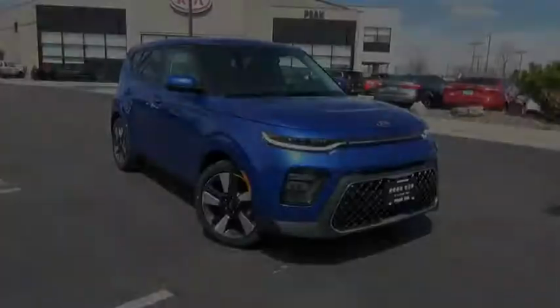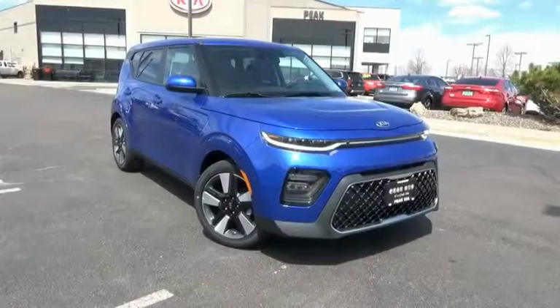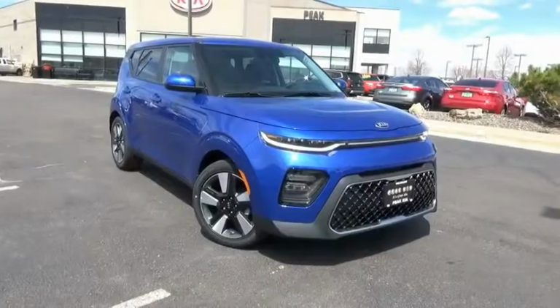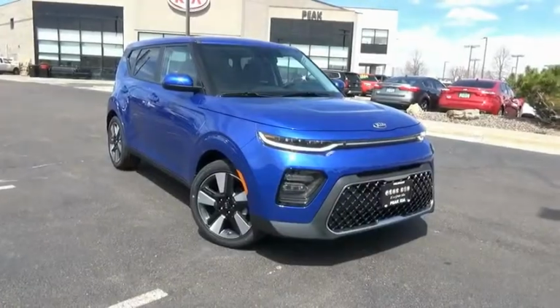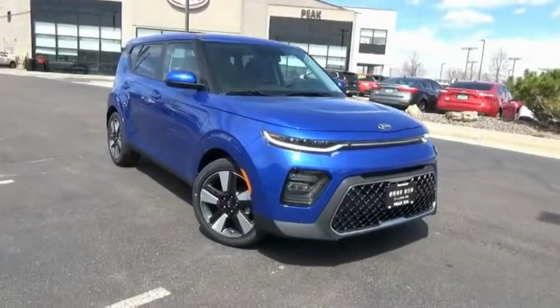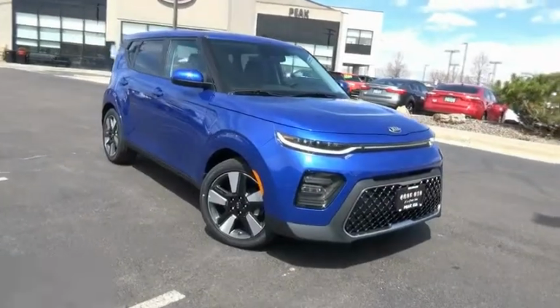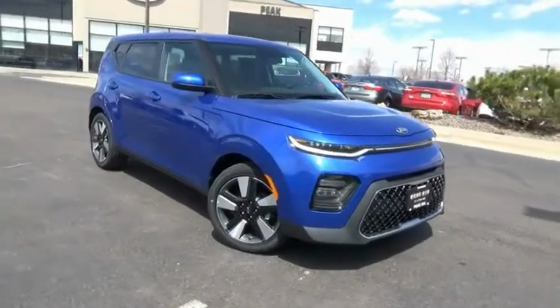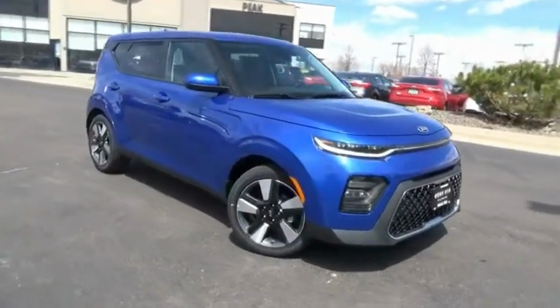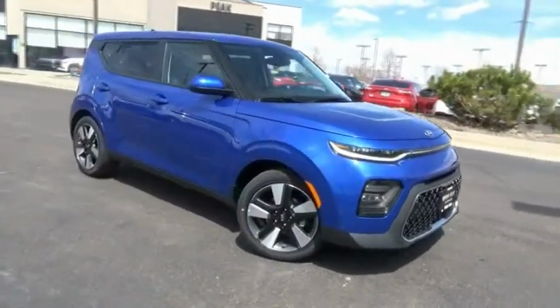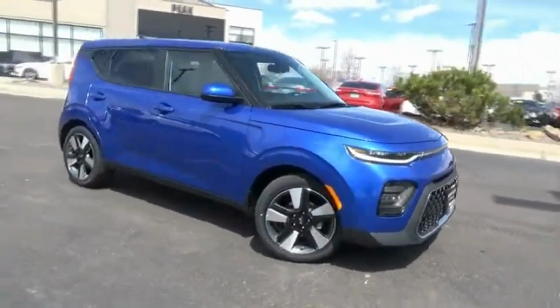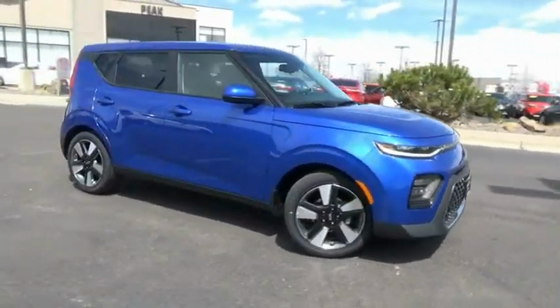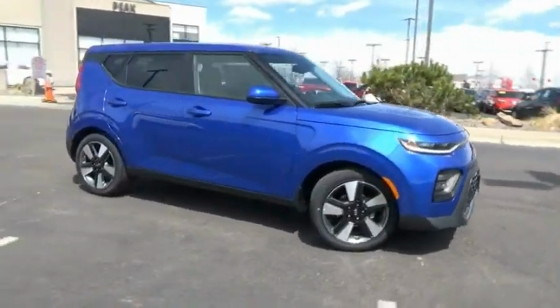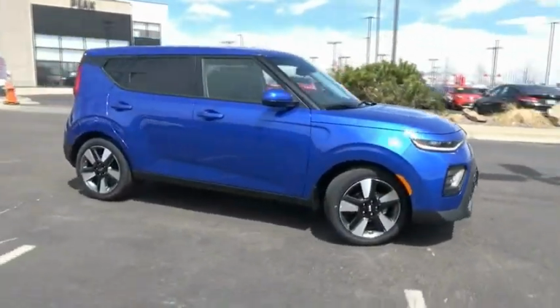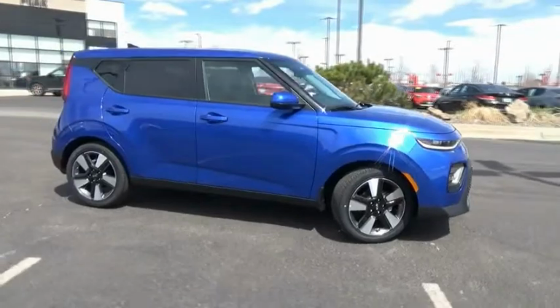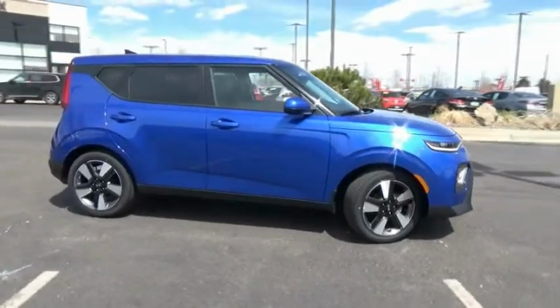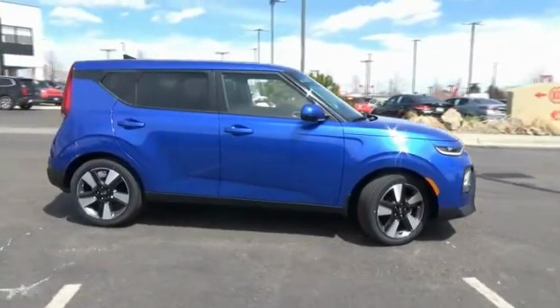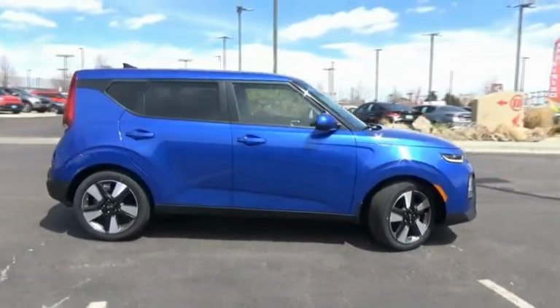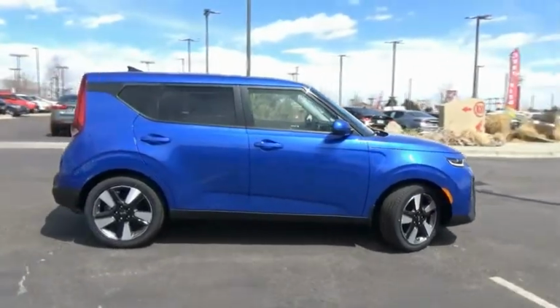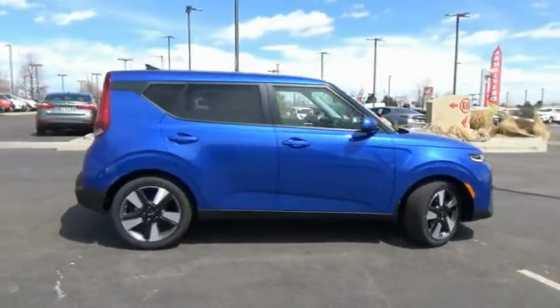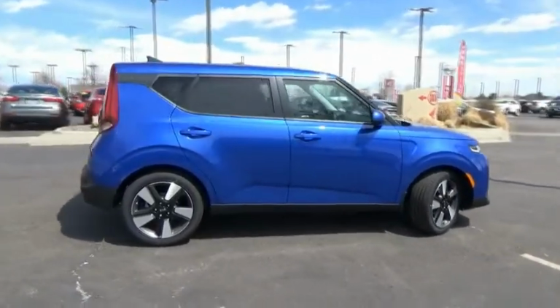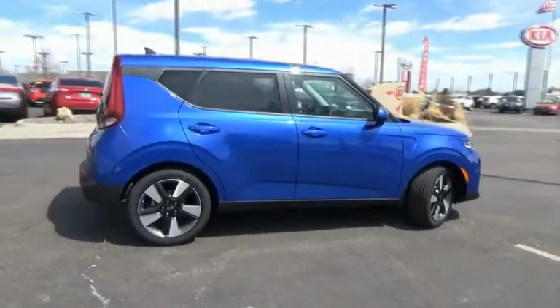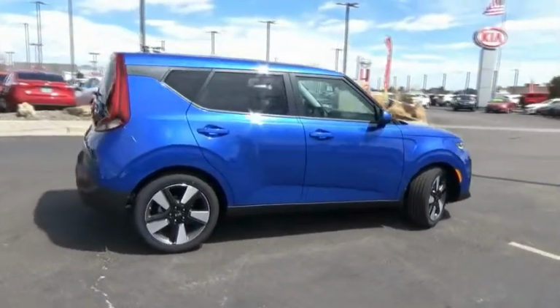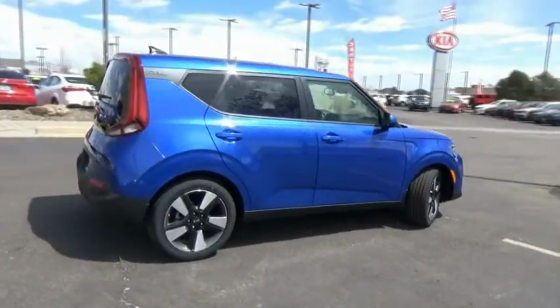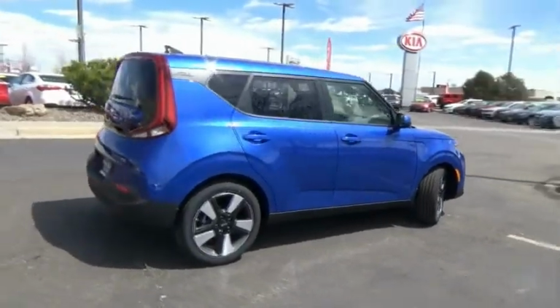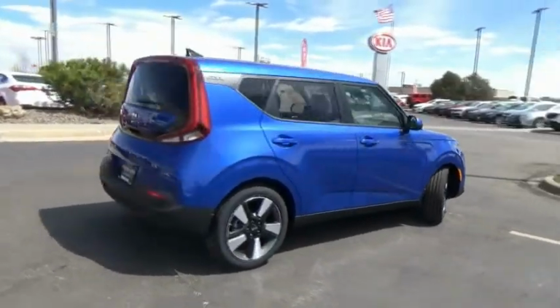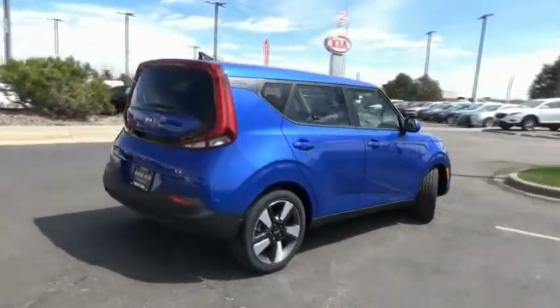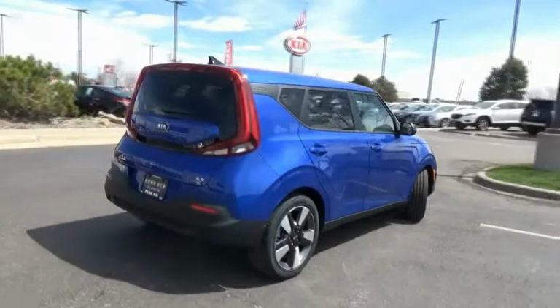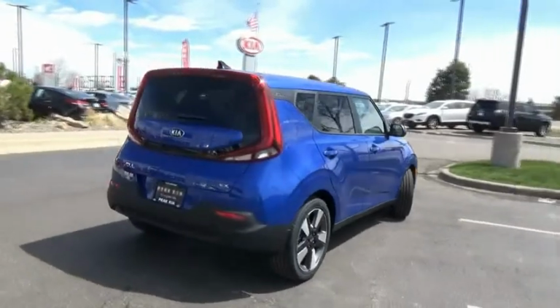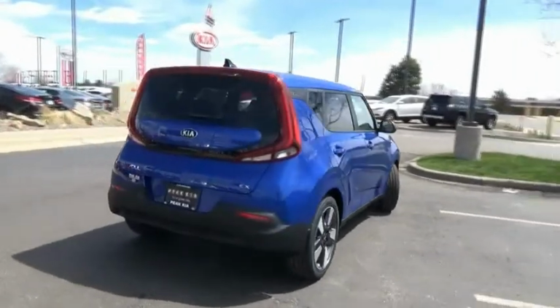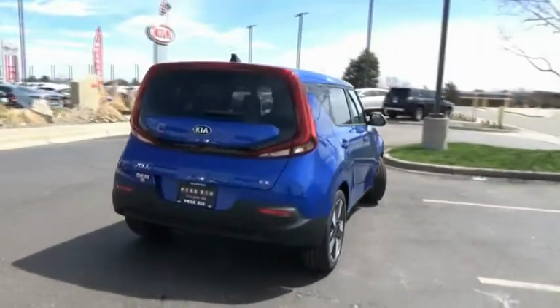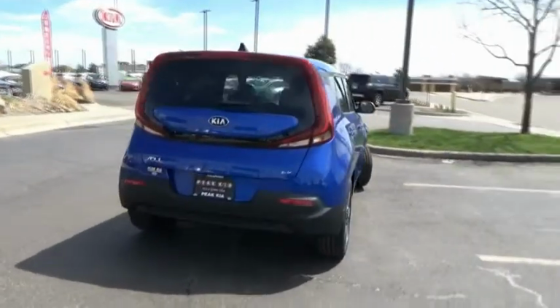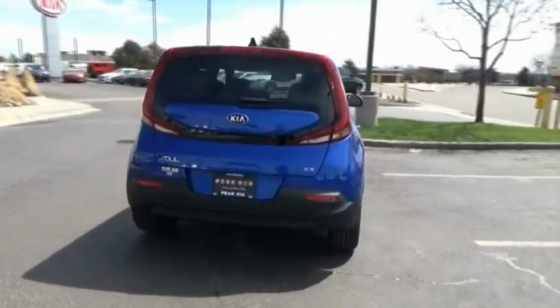Come test drive the 2020 Soul. The Soul is quick and ready with its innovative, catchy style. A sharp, roomy, and well-fitted cabin, and a comprehensive list of safety and fun features.